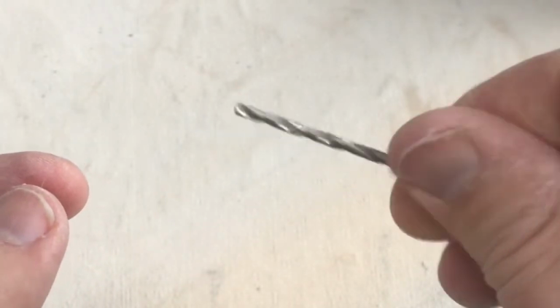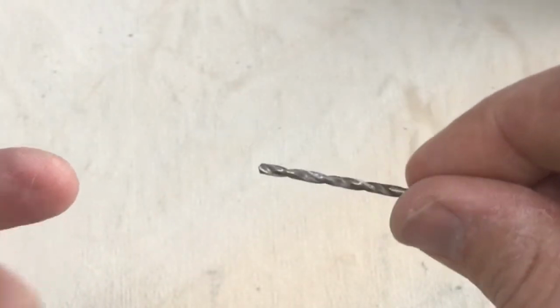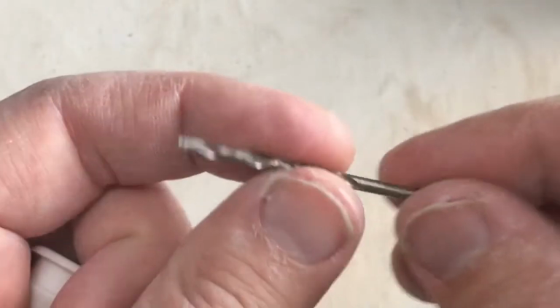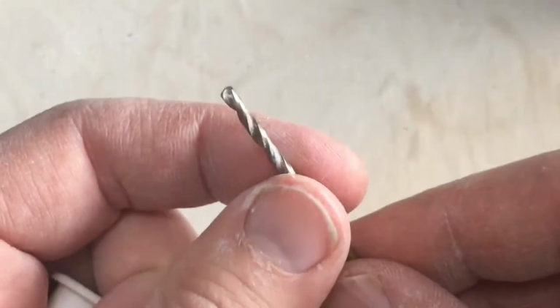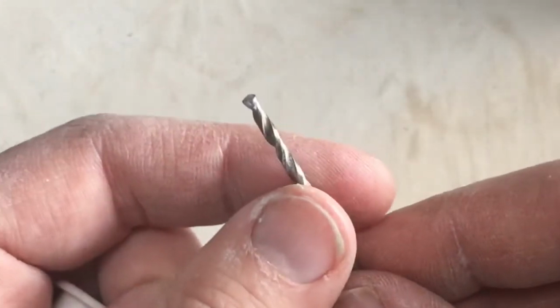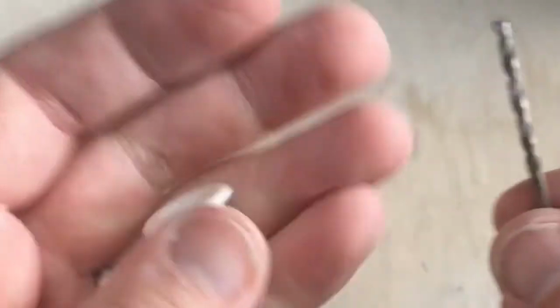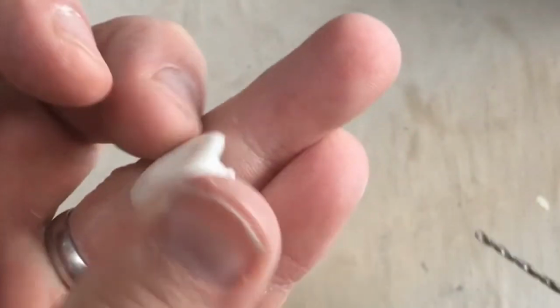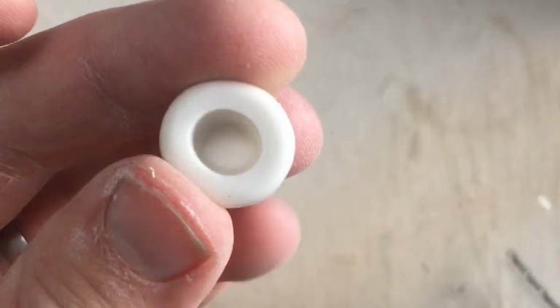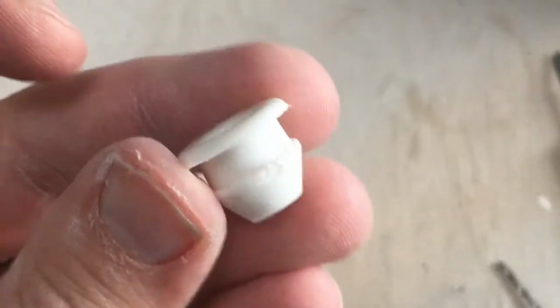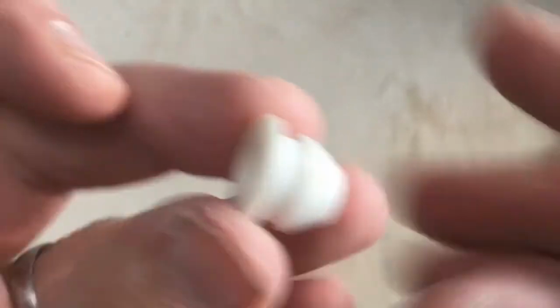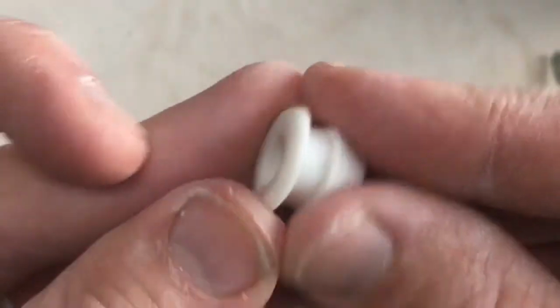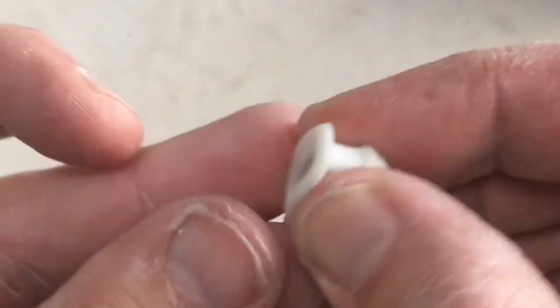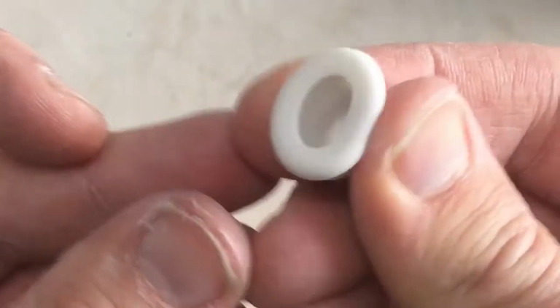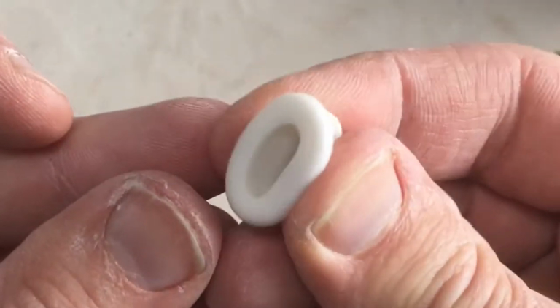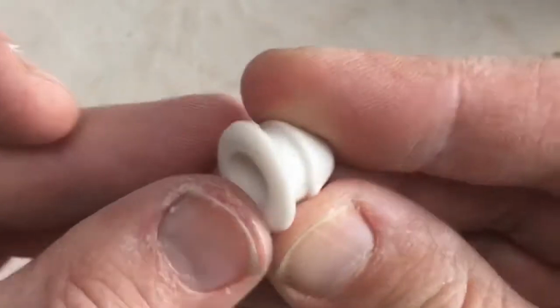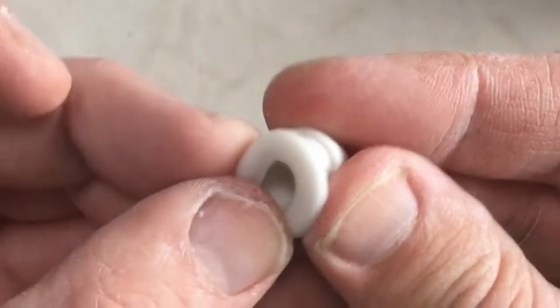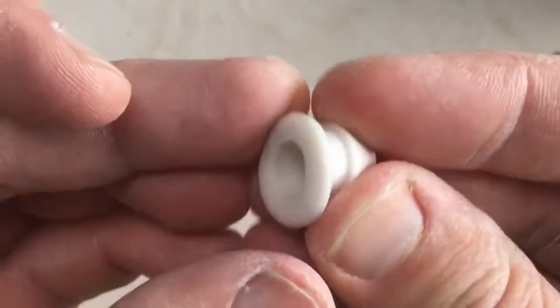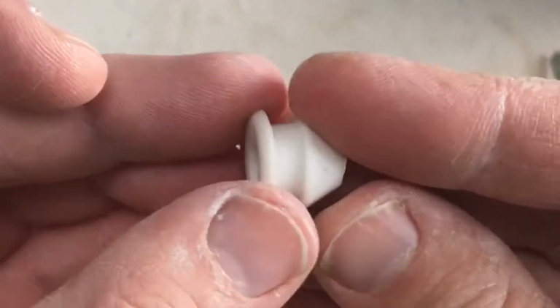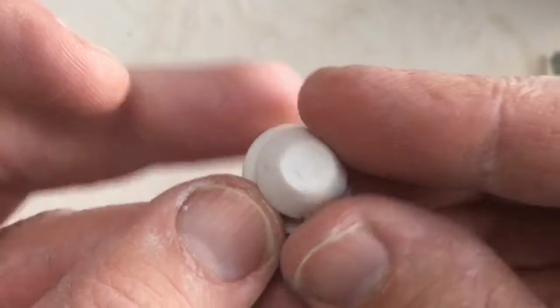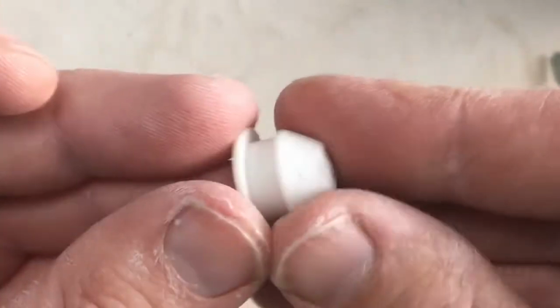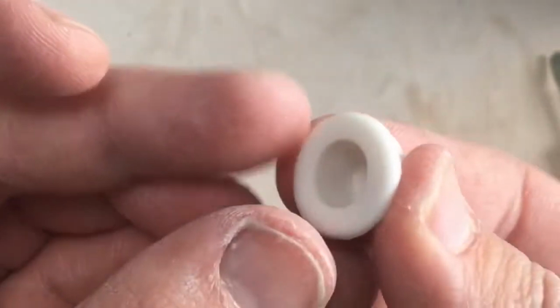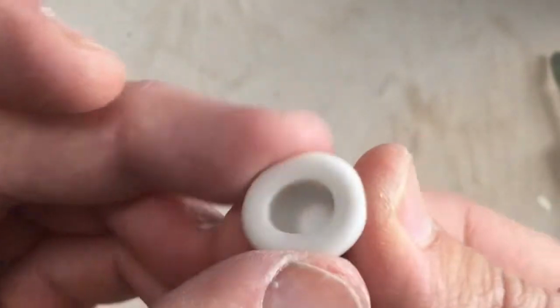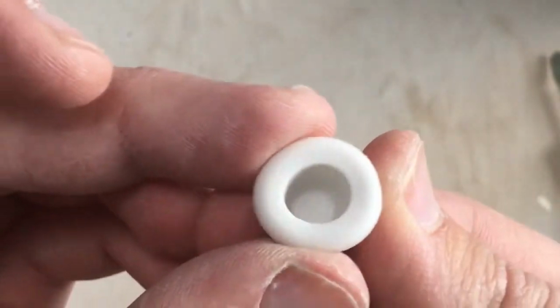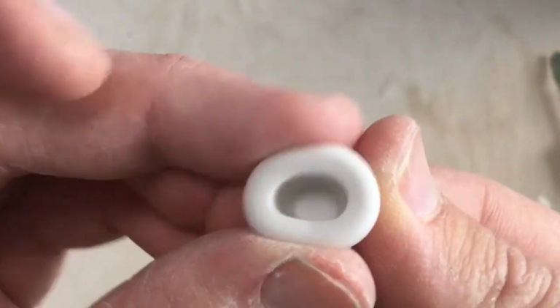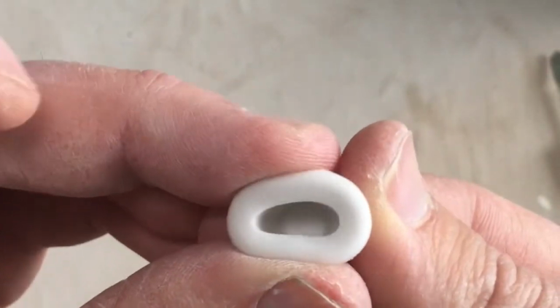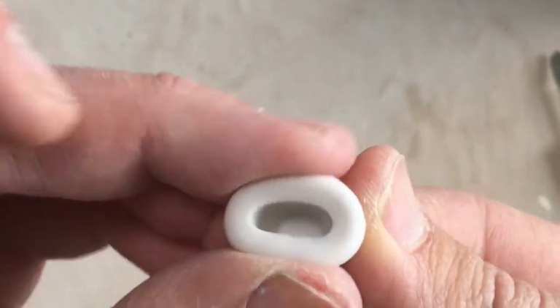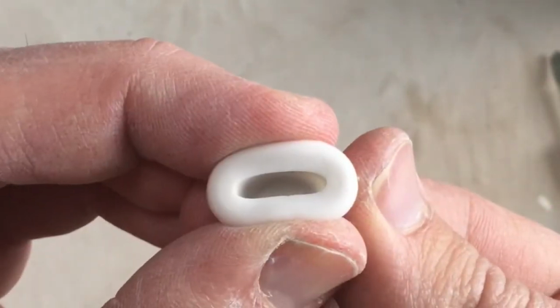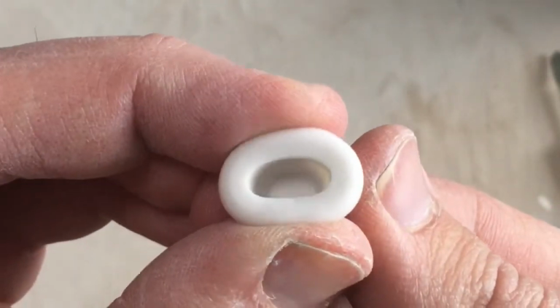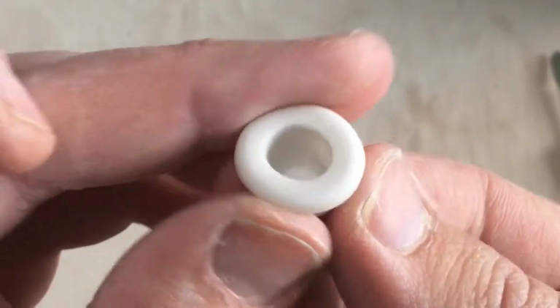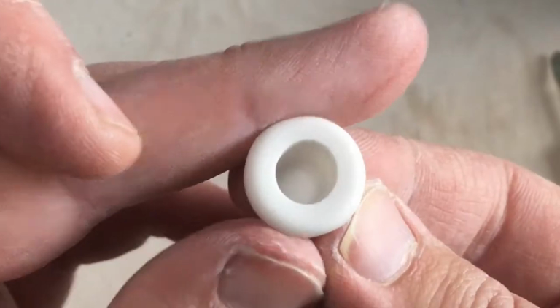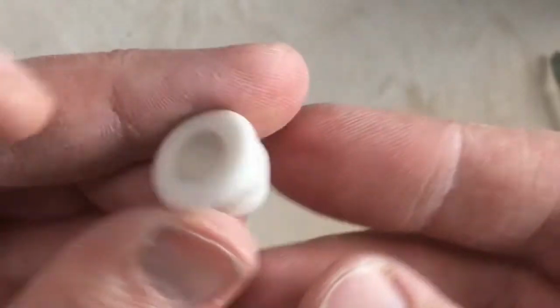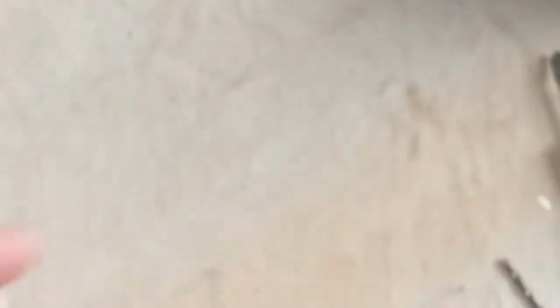Cork will work, but these stoppers are a really nice fit and they're pliable, which makes them a lot more forgiving if your hole is maybe a little too big or too small, or if it's accidentally oblong — it'll really help you out a lot.